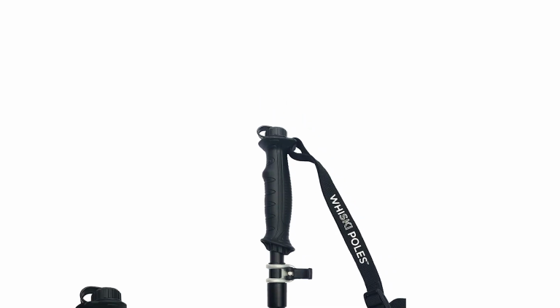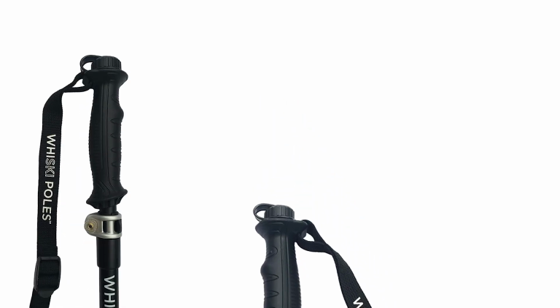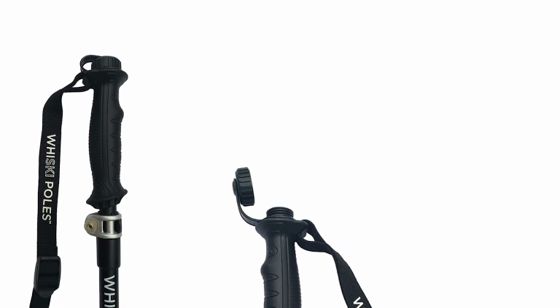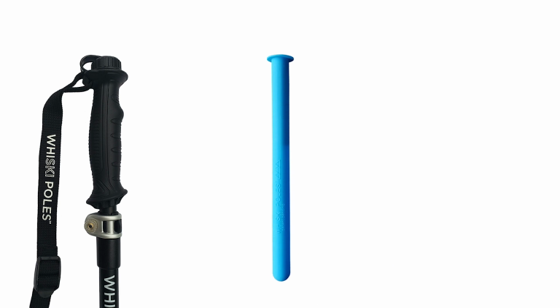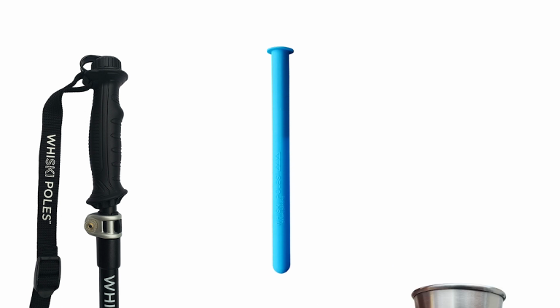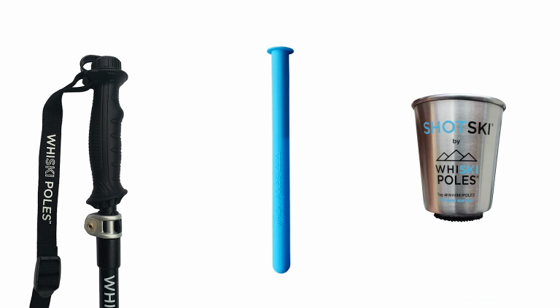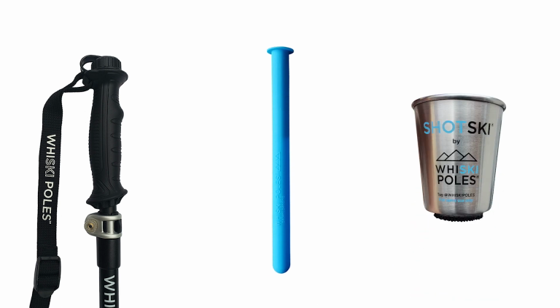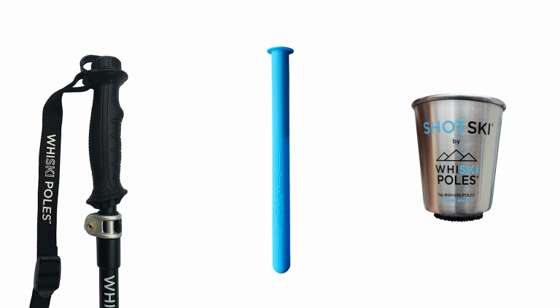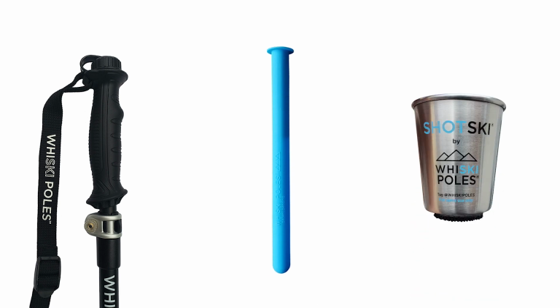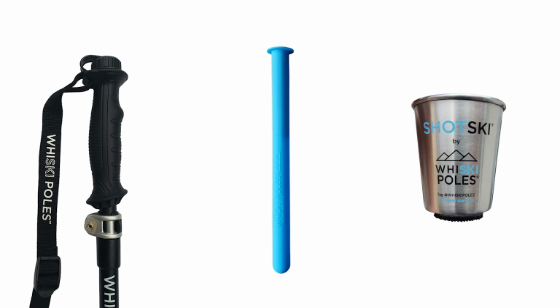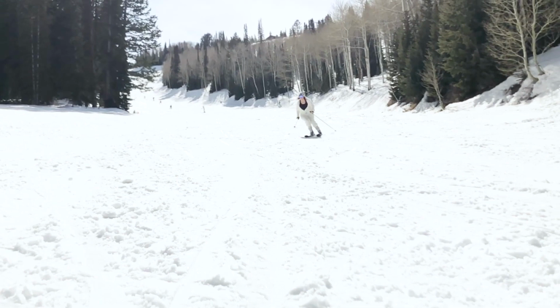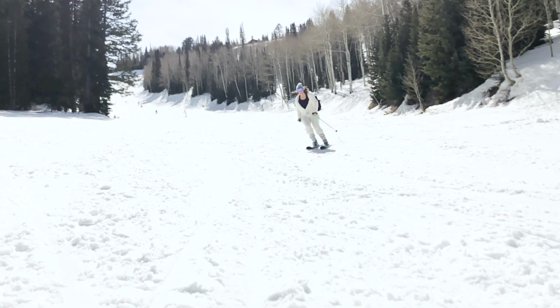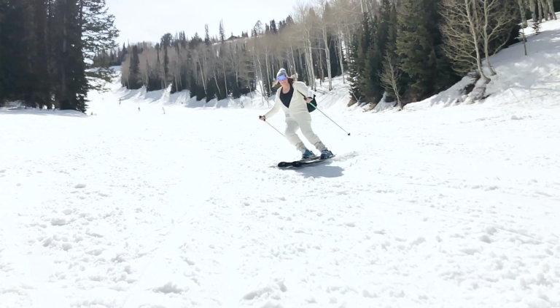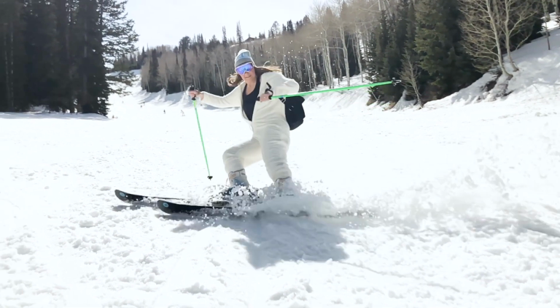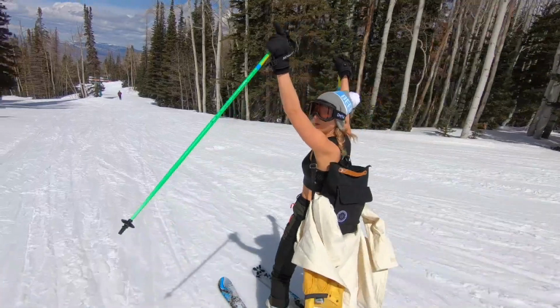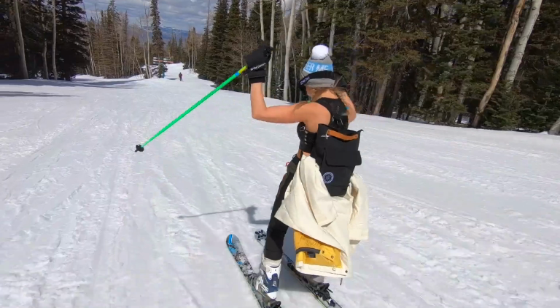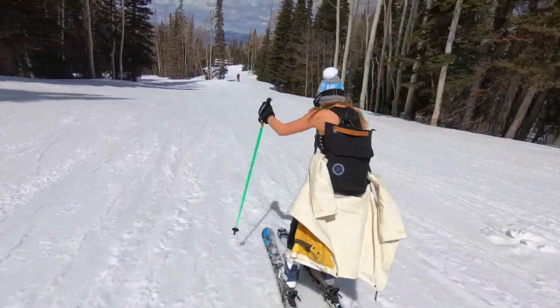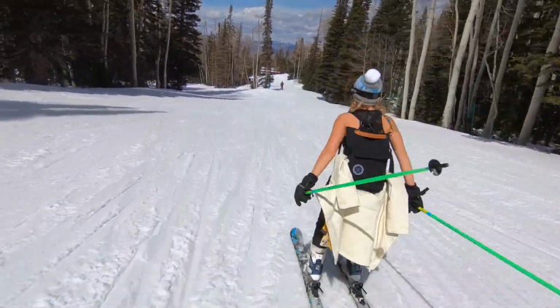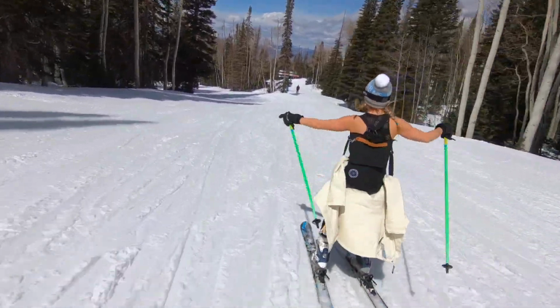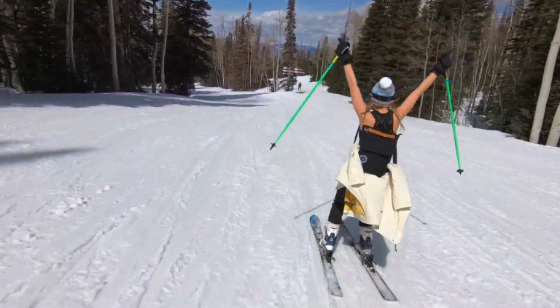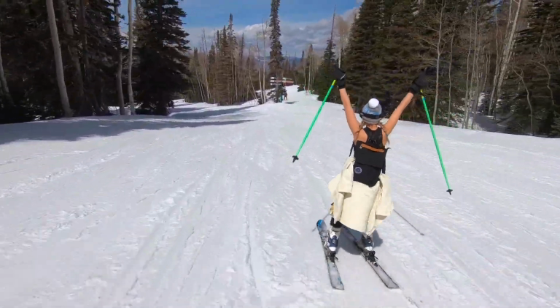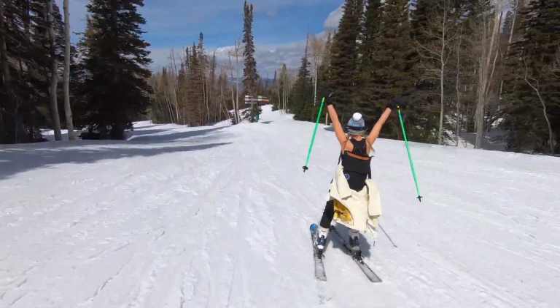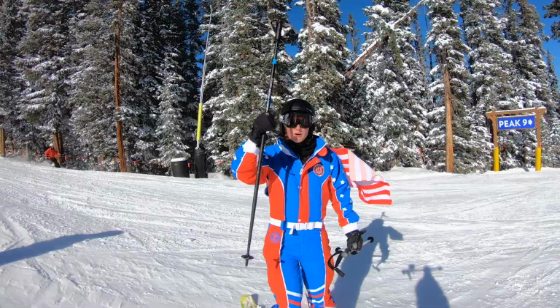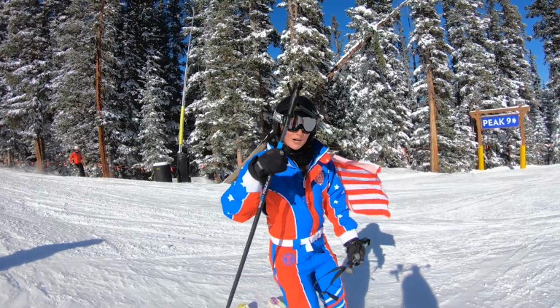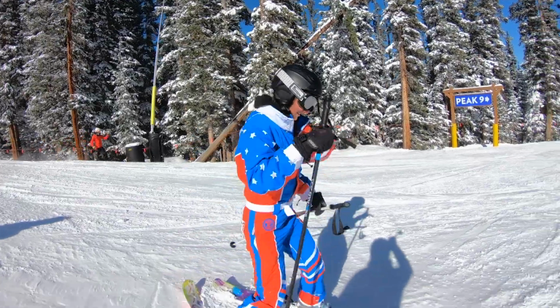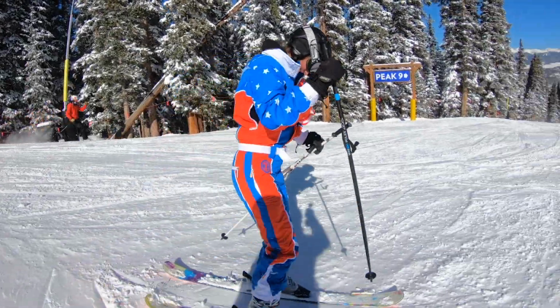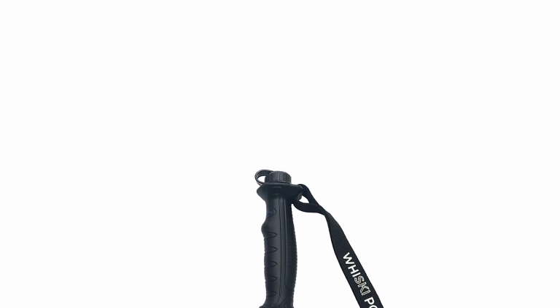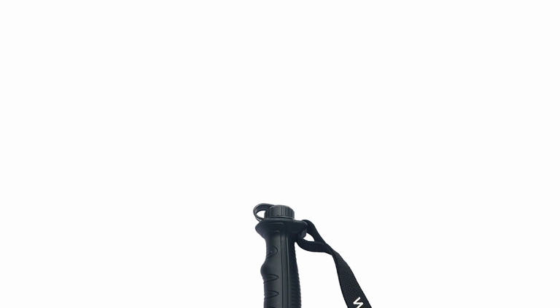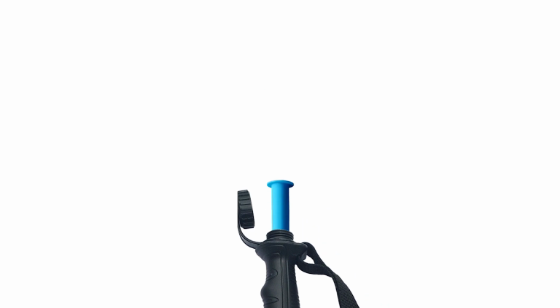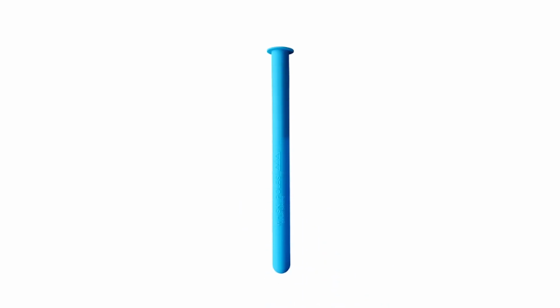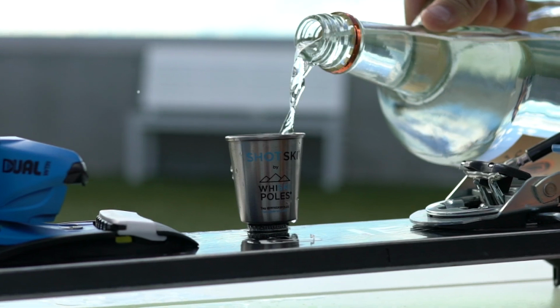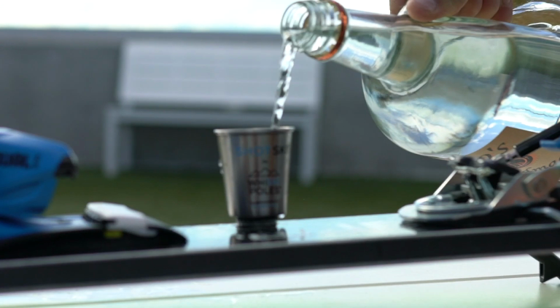Whiskey poles, stash handles, and Shotski are a must-have for any skier. They make a perfect present for that notoriously hard-to-shop-for skier who seems to have everything. Bet they don't have a Whiskey Pole, definitely don't have a stash handle. They might have a Shotski.